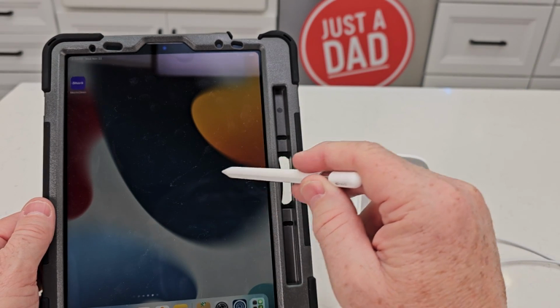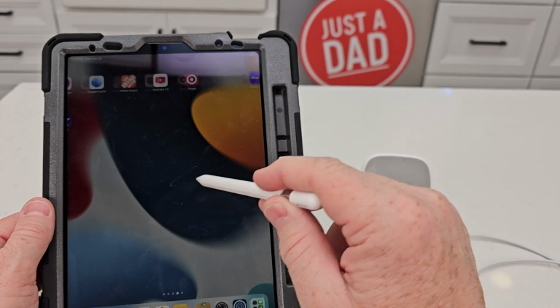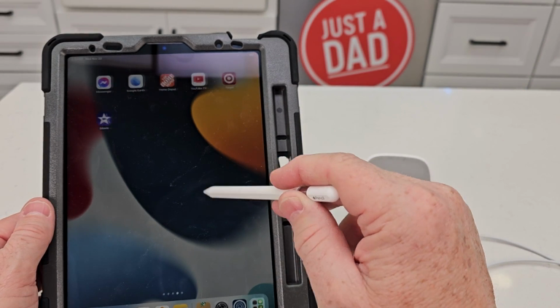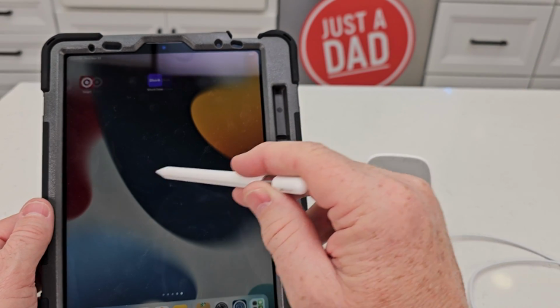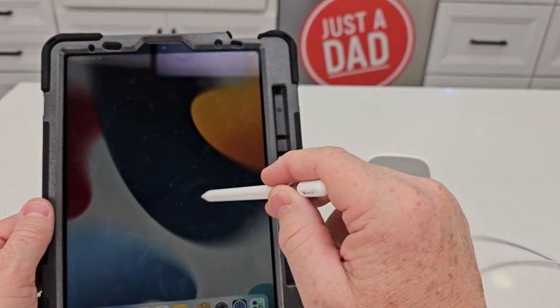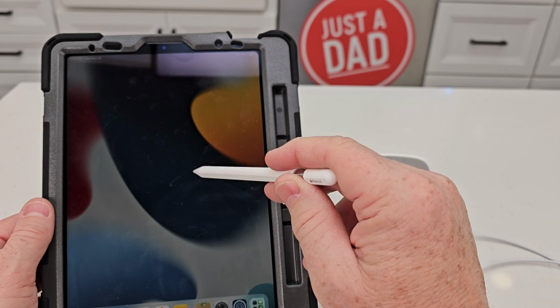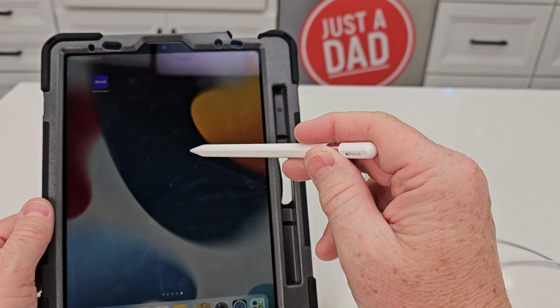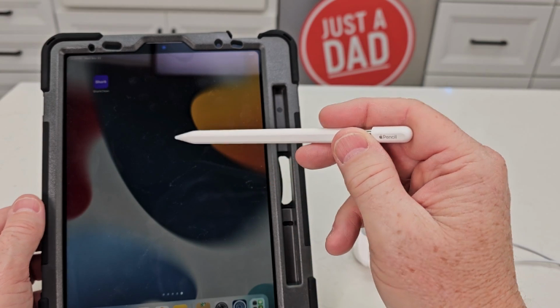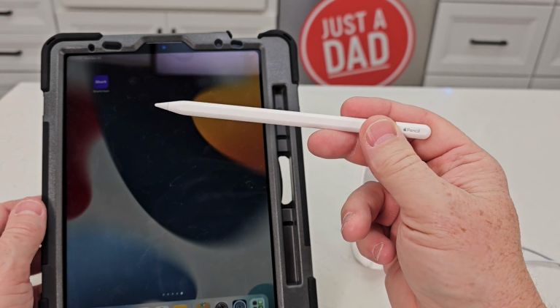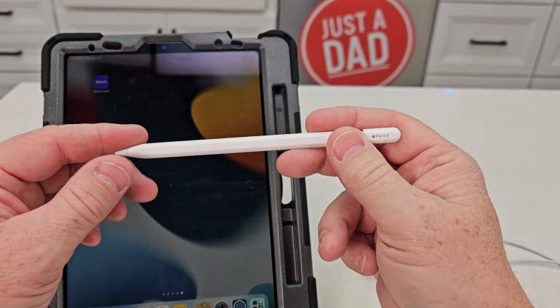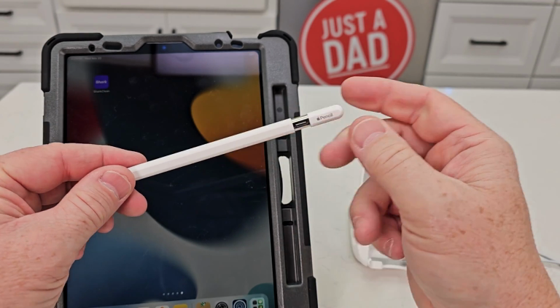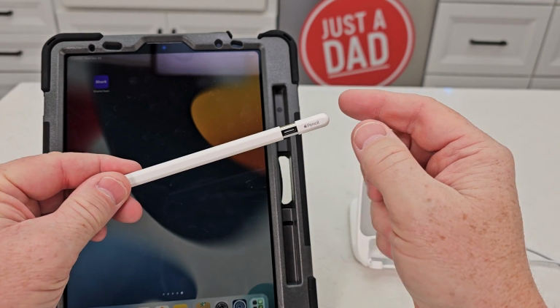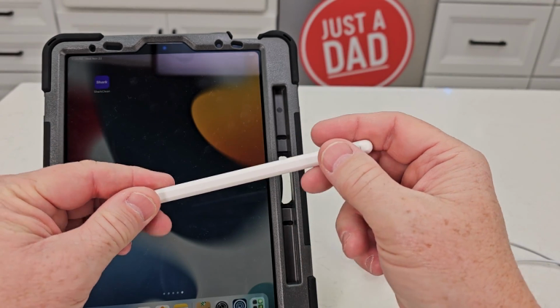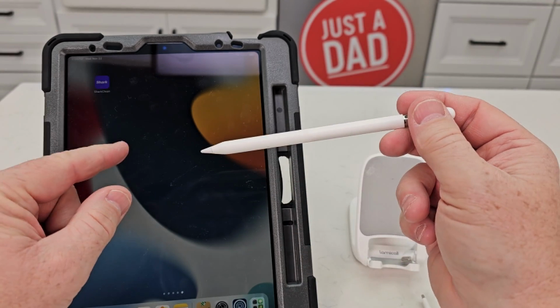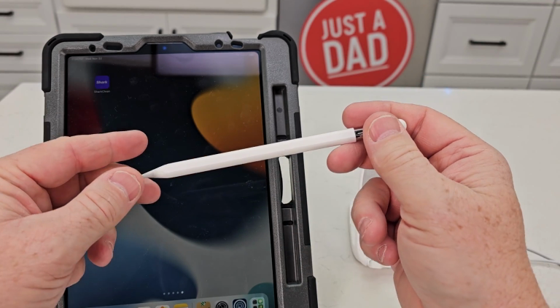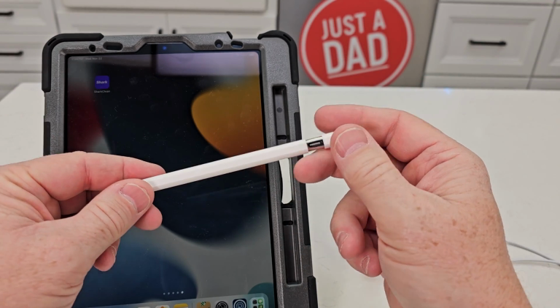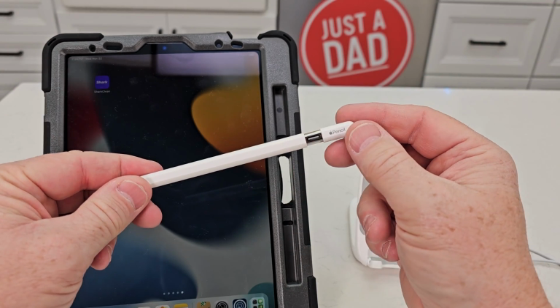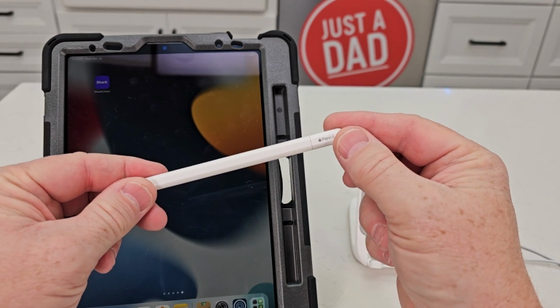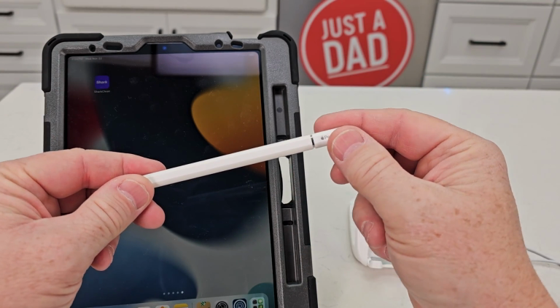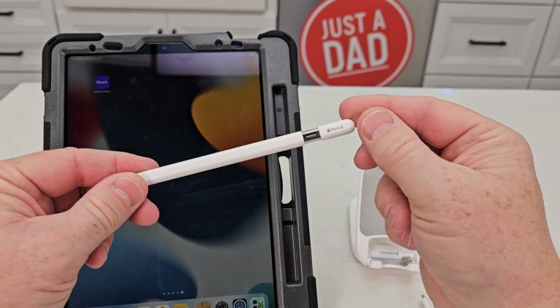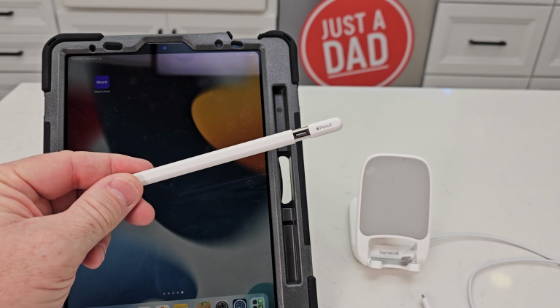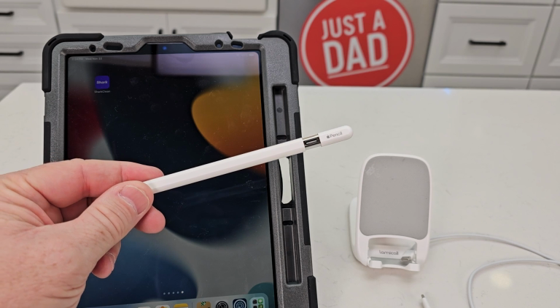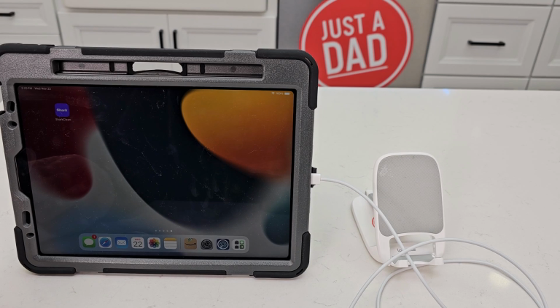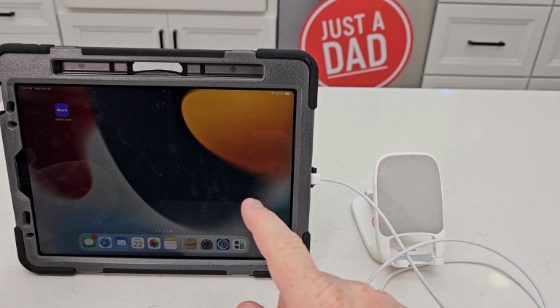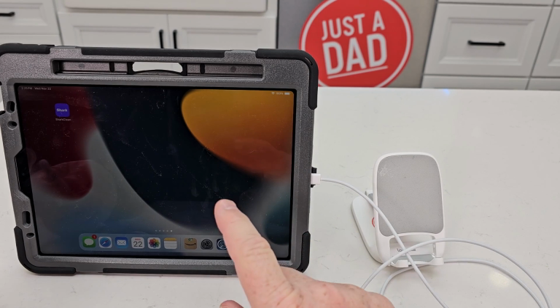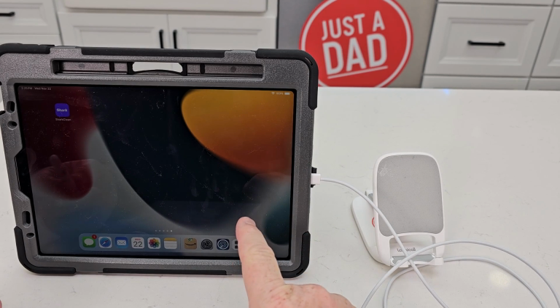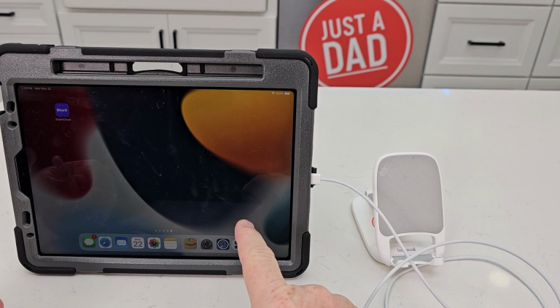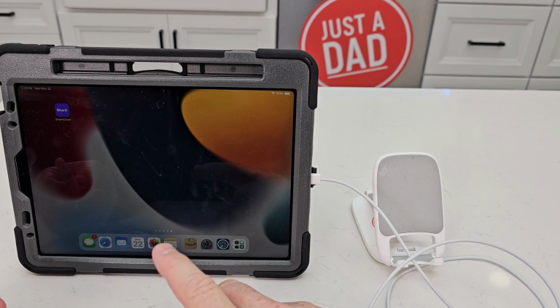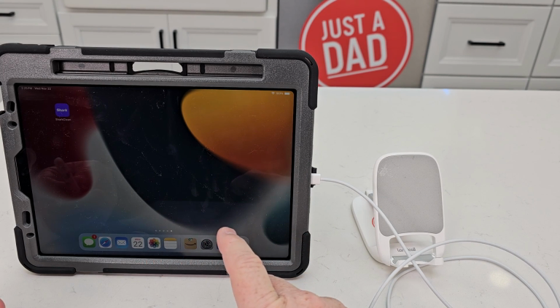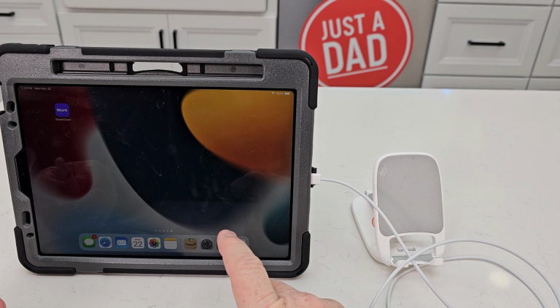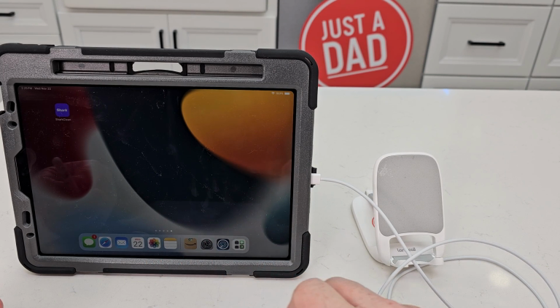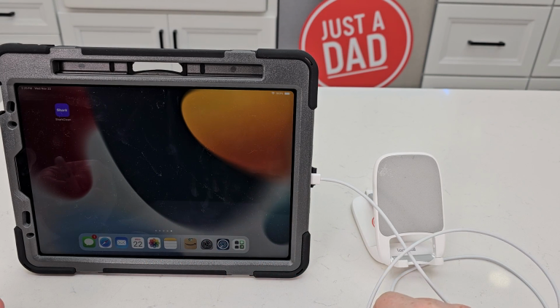Now it works really well. I can do anything I want with it, but I actually had no idea that you needed the latest software update. Once you have the latest update — and that update took about 10 minutes —